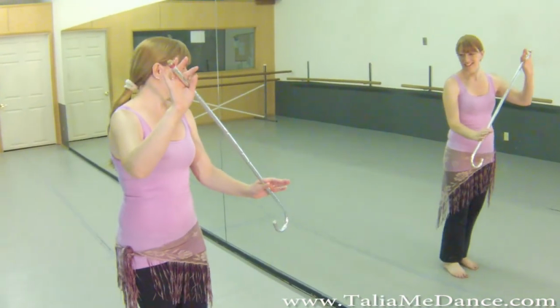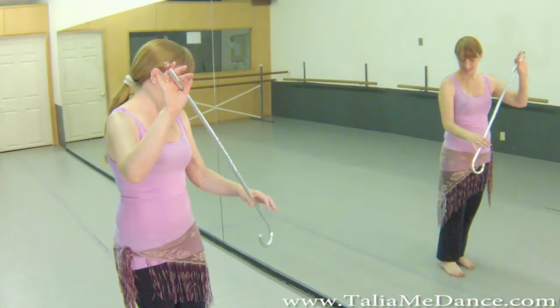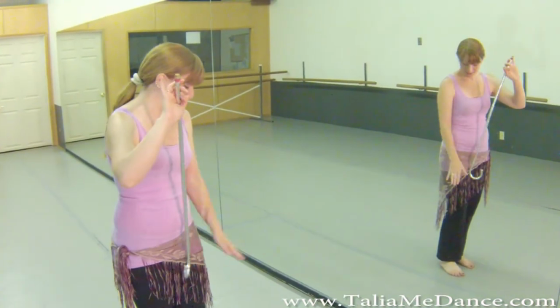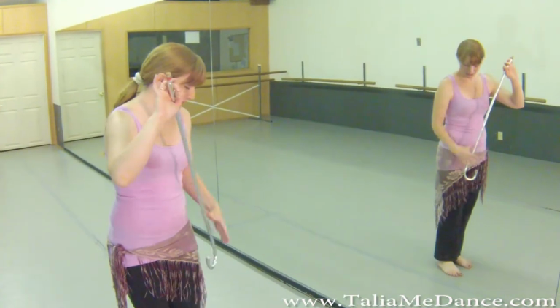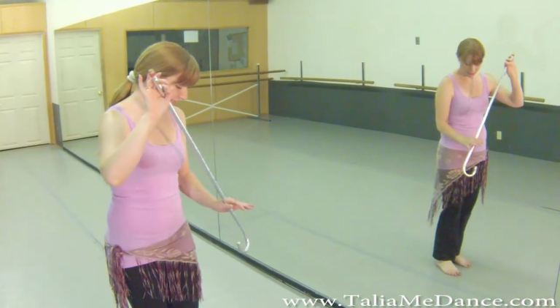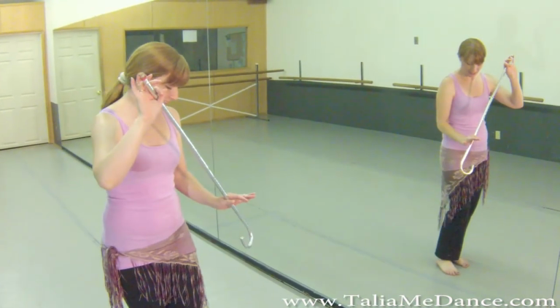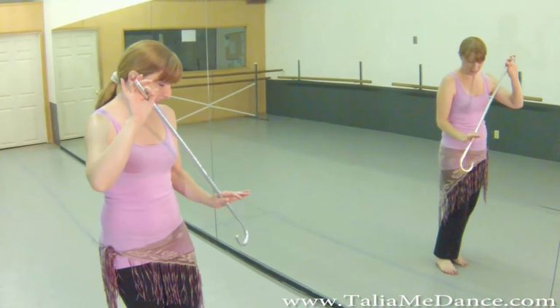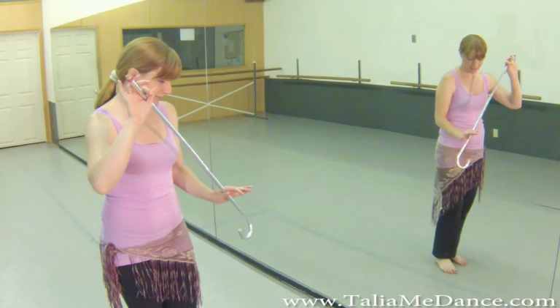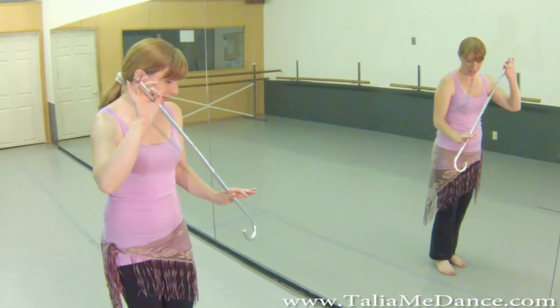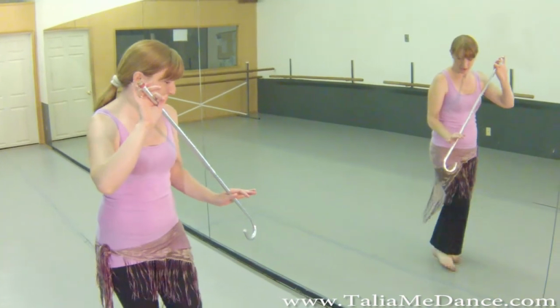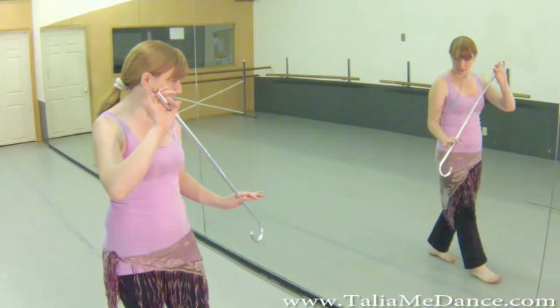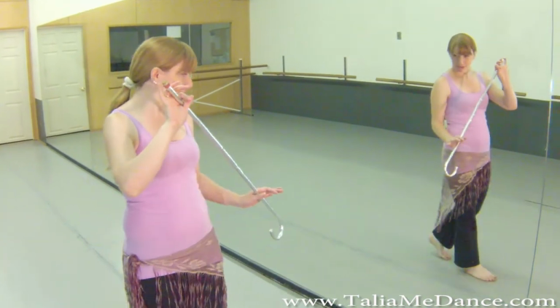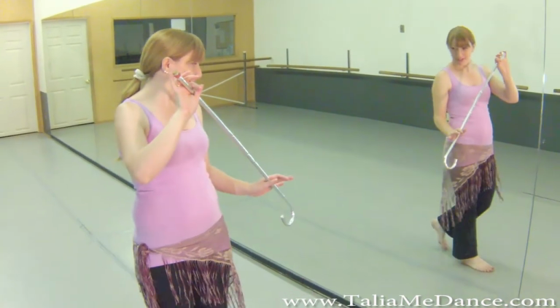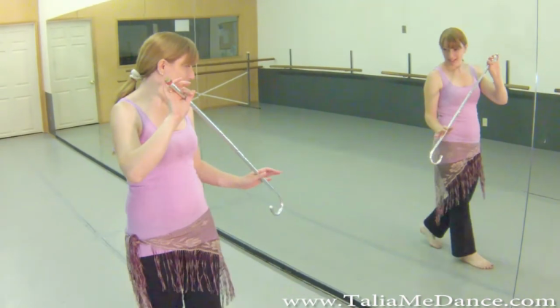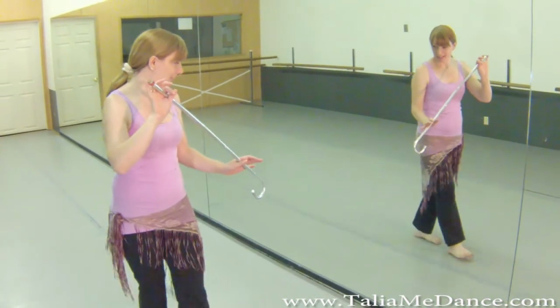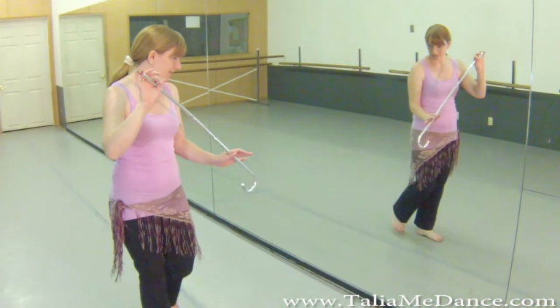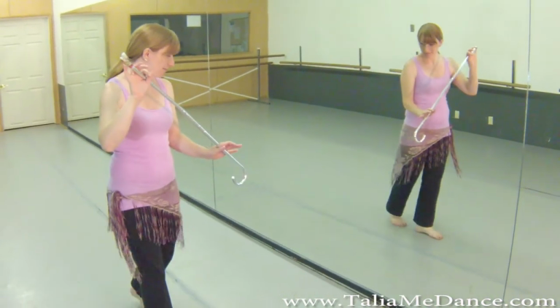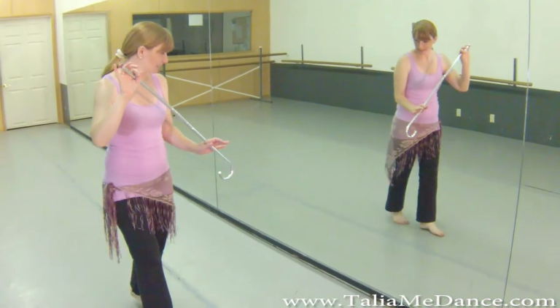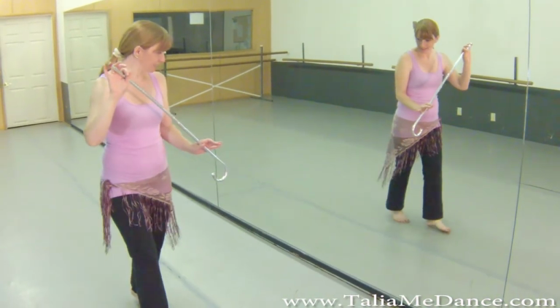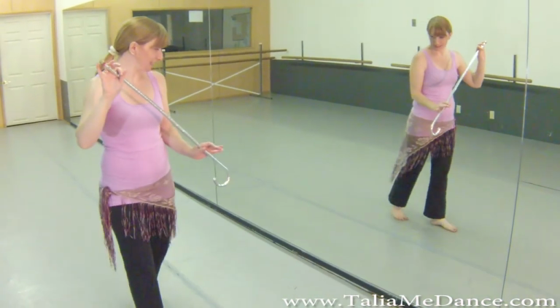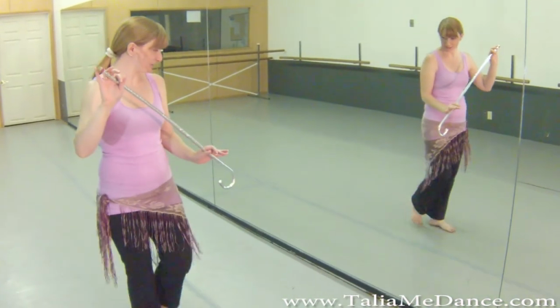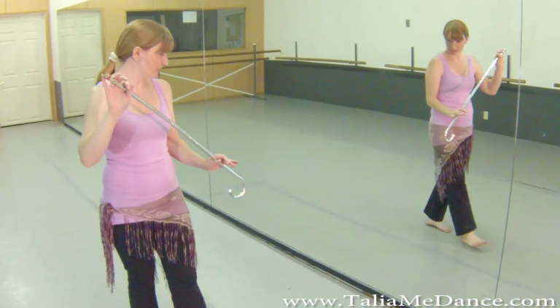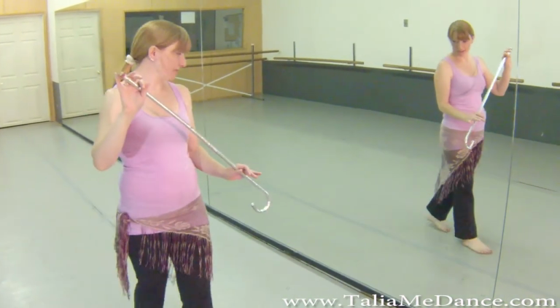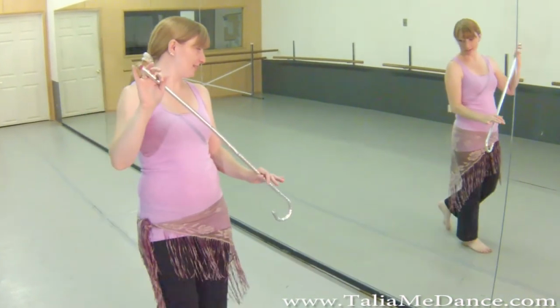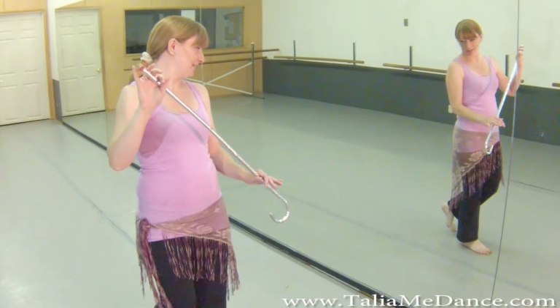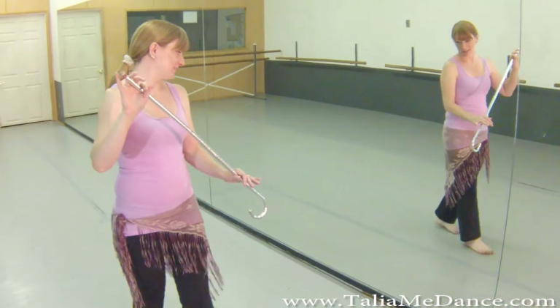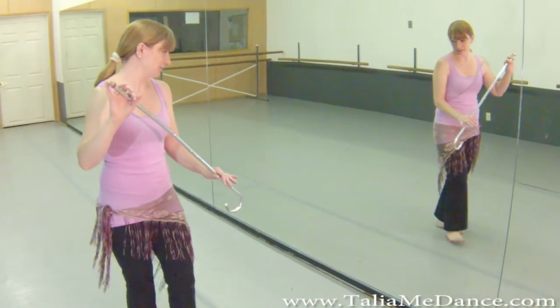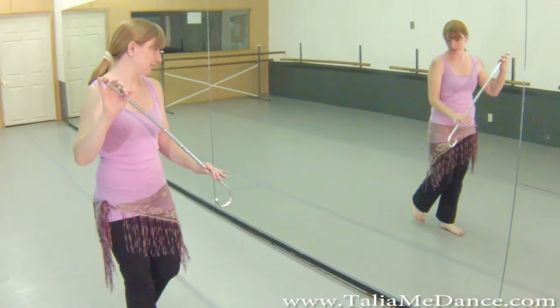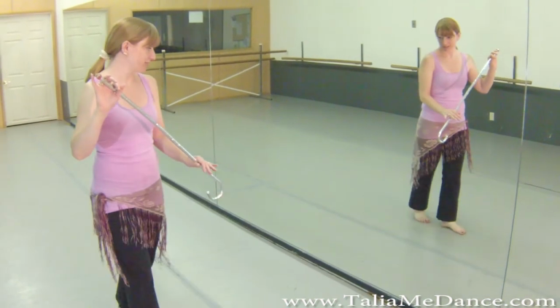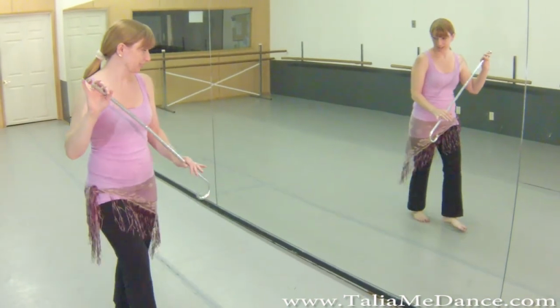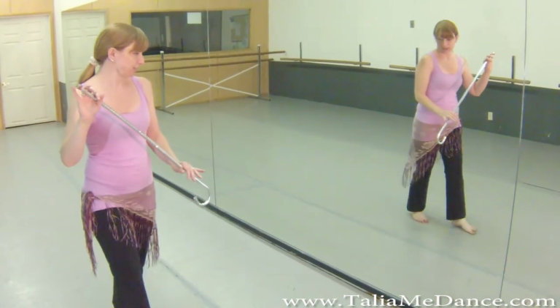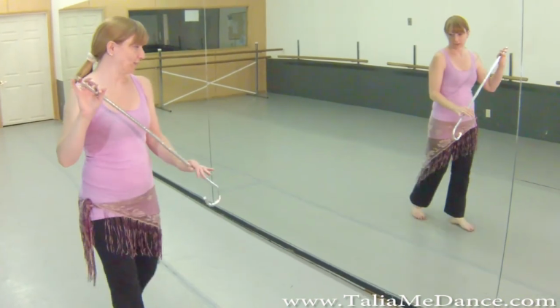So you're going to start with a footwork, and it's going to be a forward and back. So four steps: one, two, three, four.